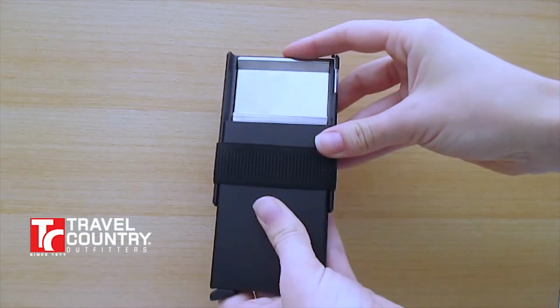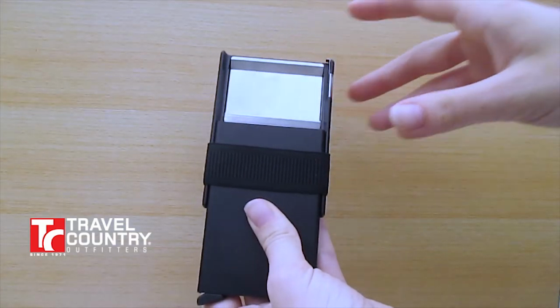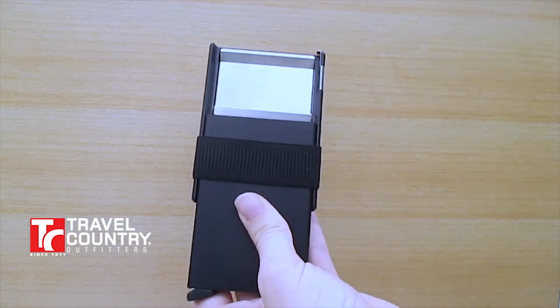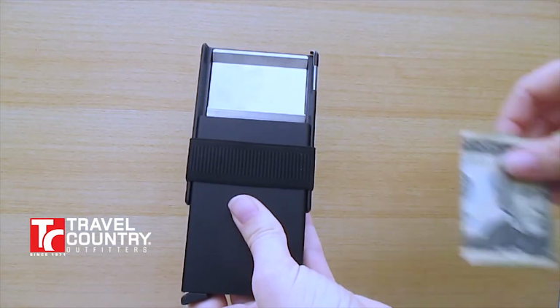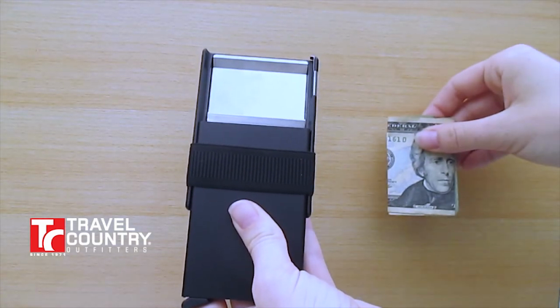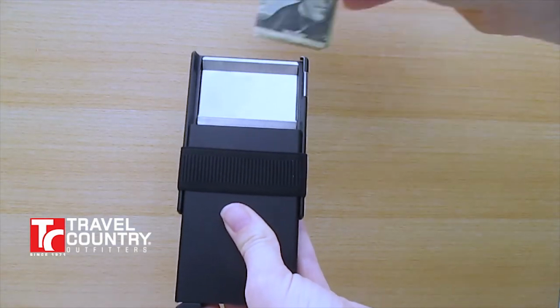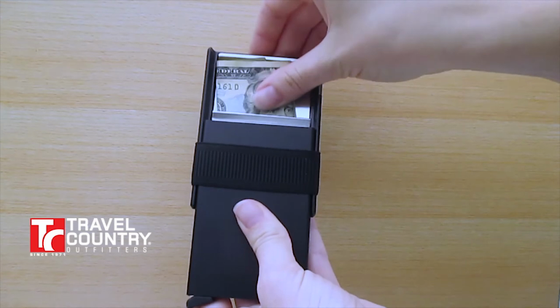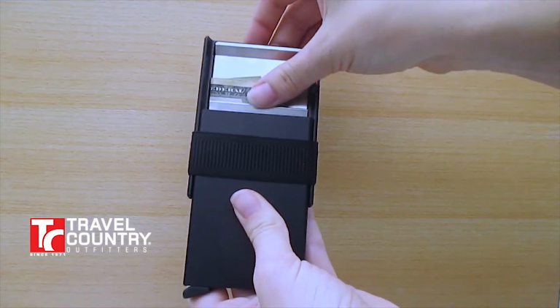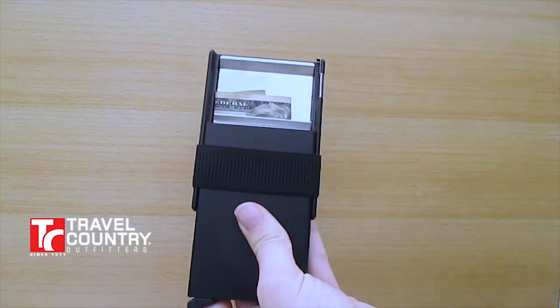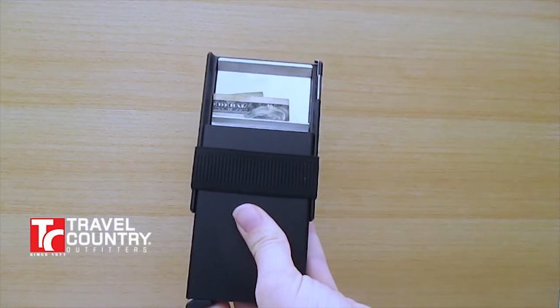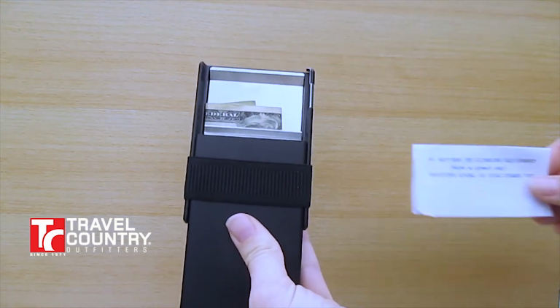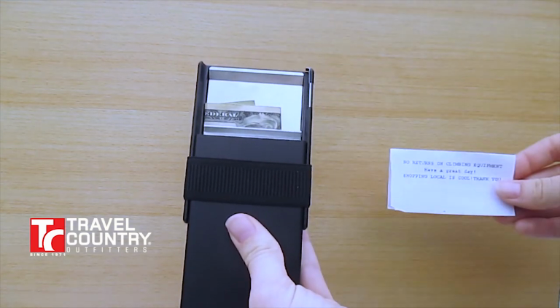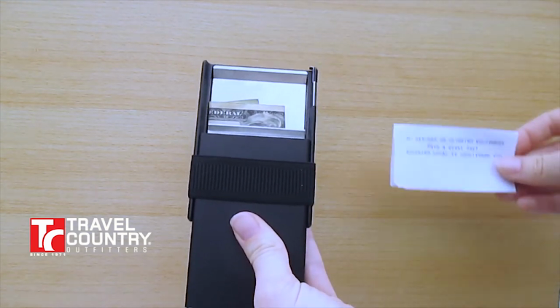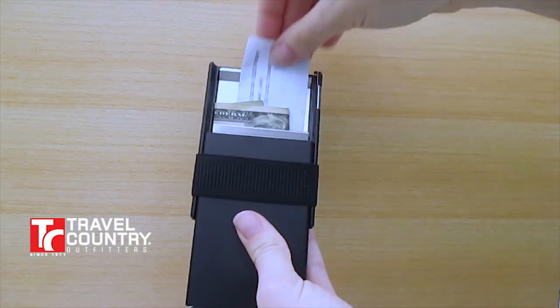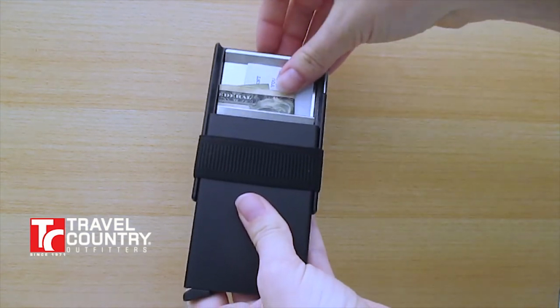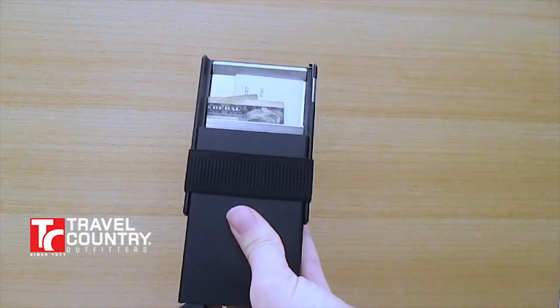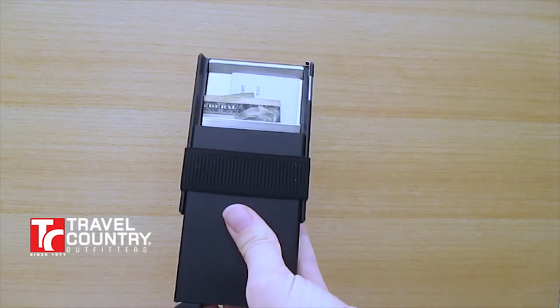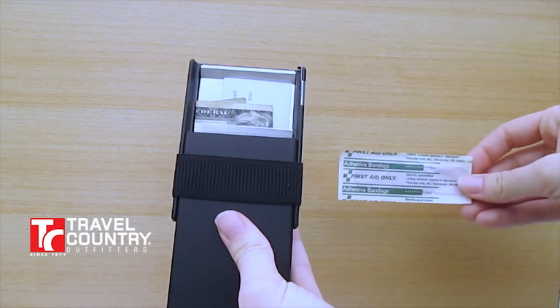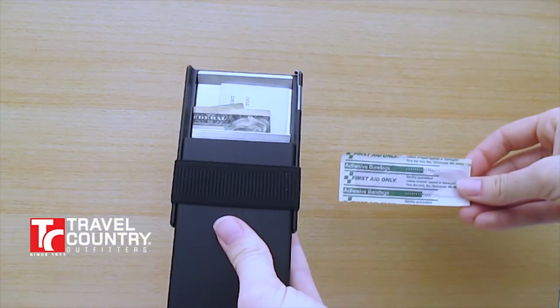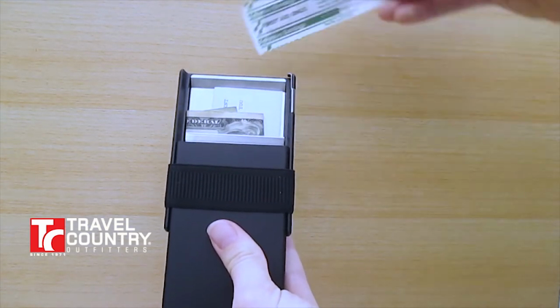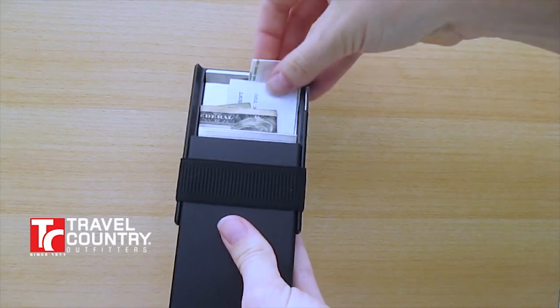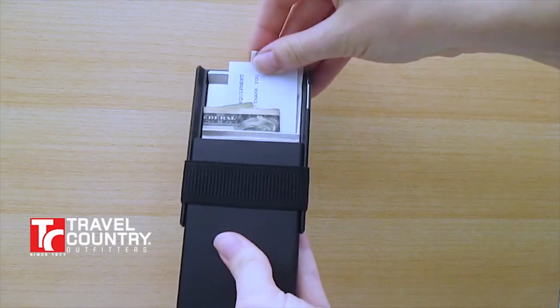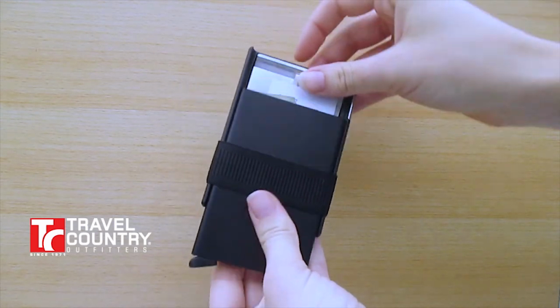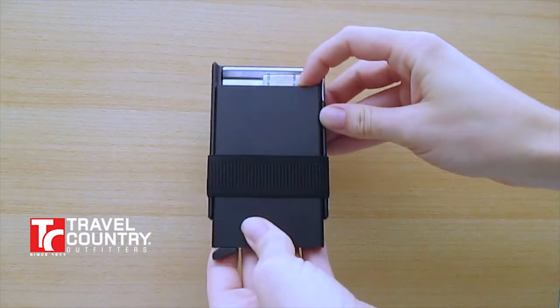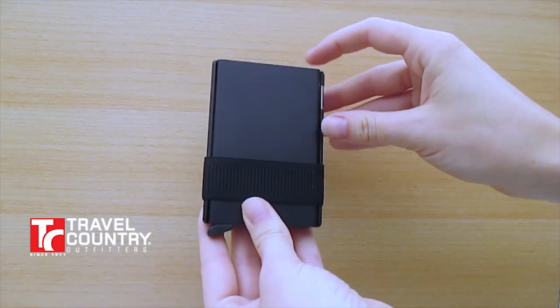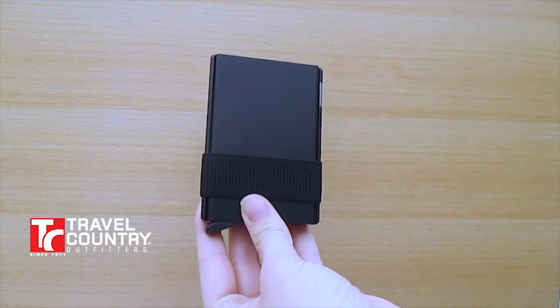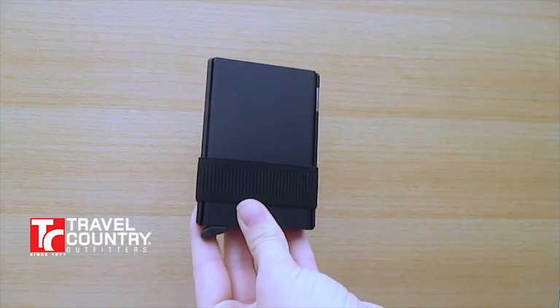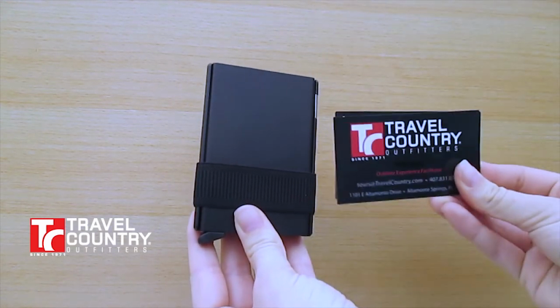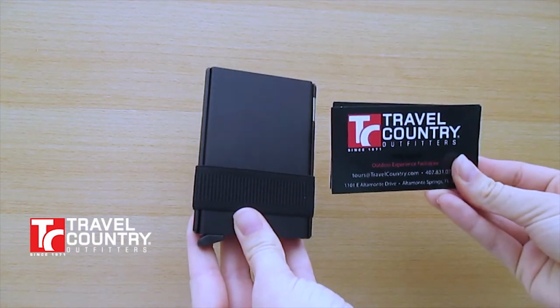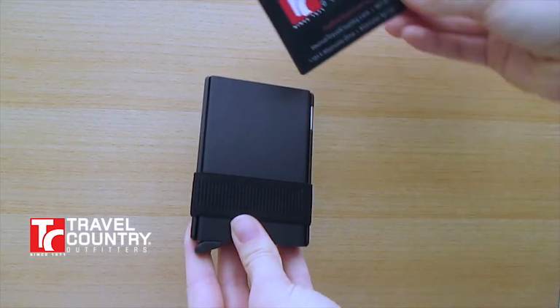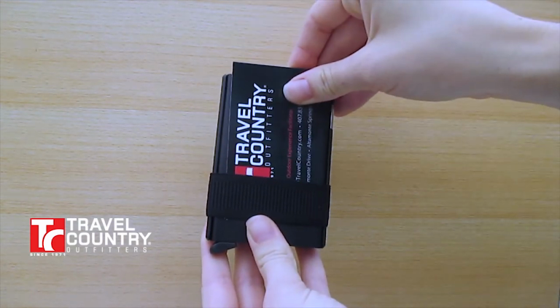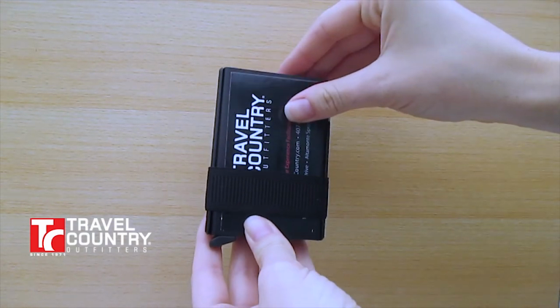The card slide itself is a perfect slot for any paper needs you might have, such as money, receipts, or any other small items. The money band on the outside of the card slide is a perfect slot as well for your business cards.